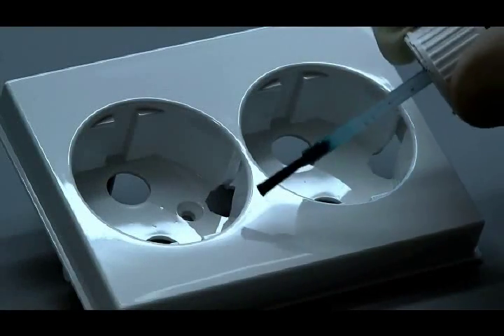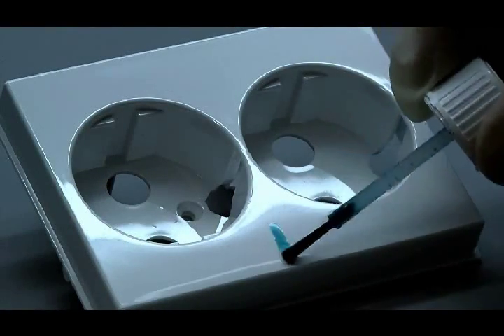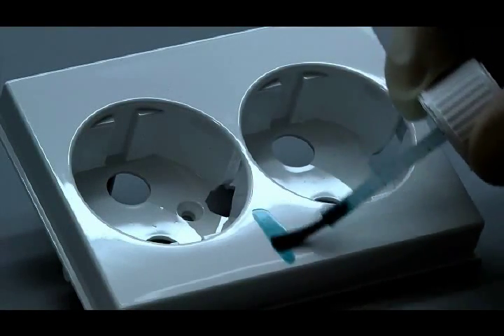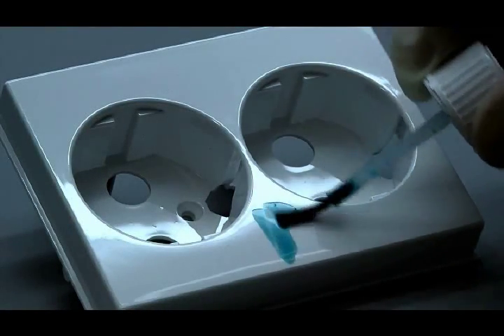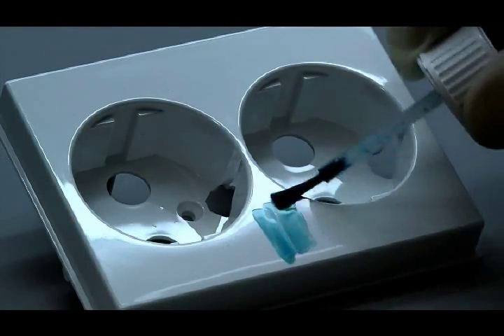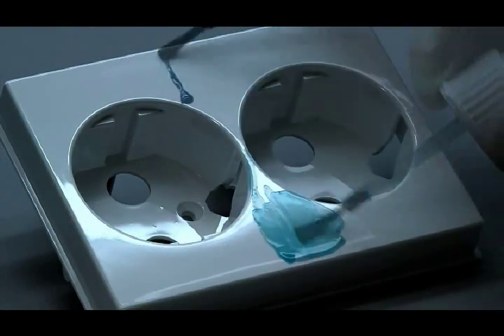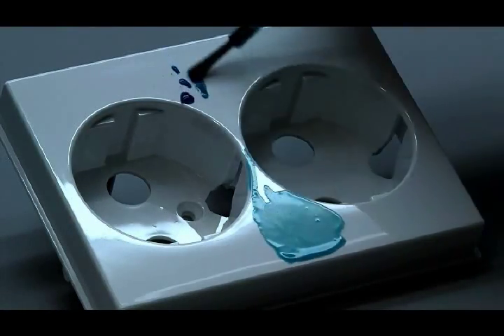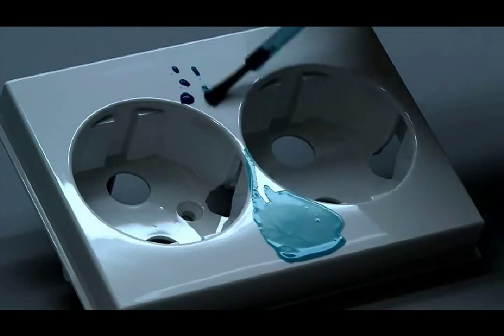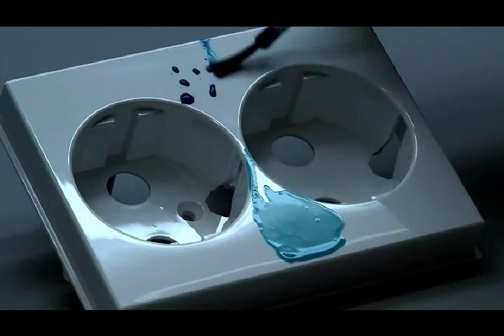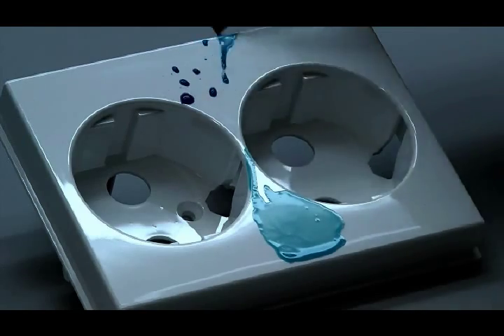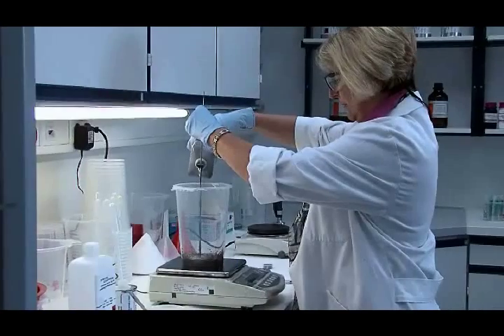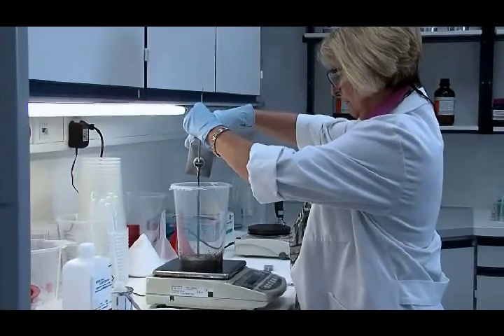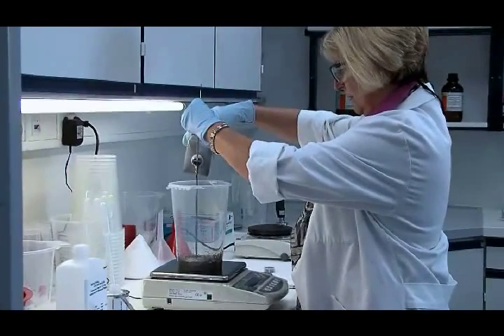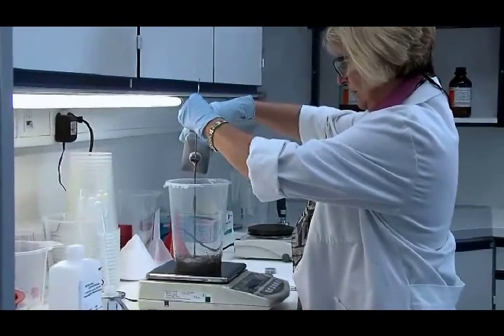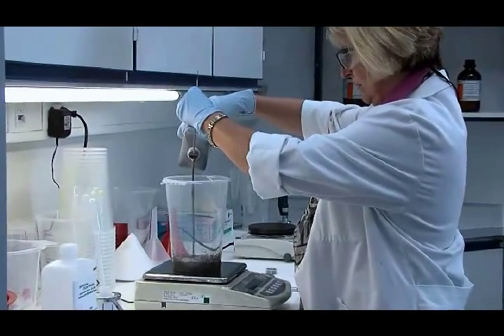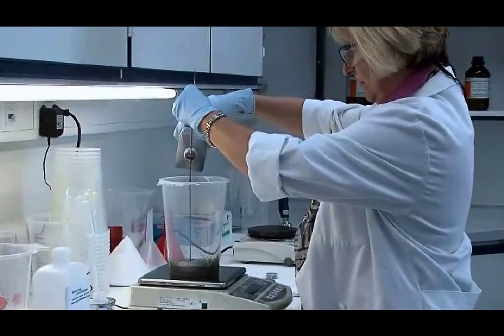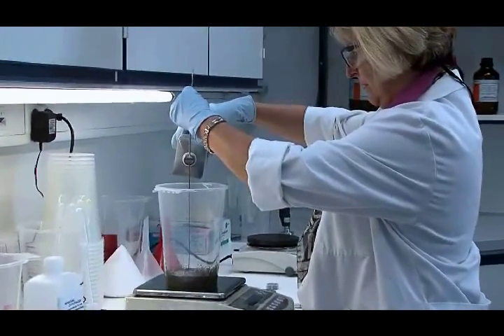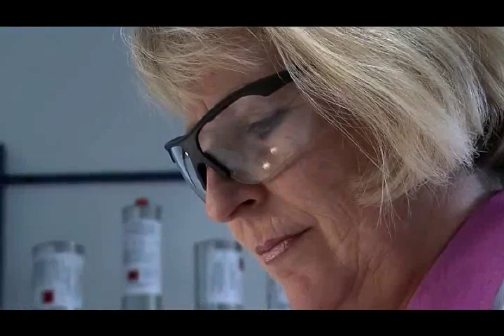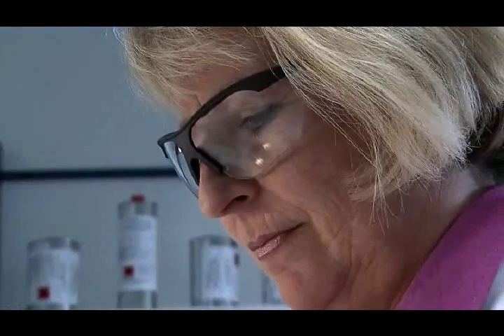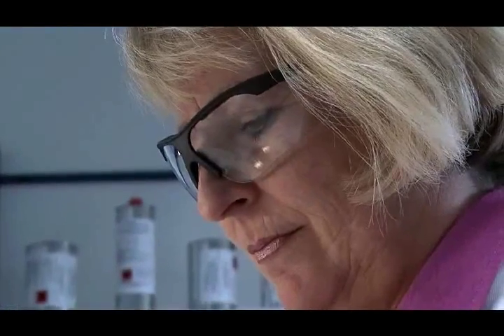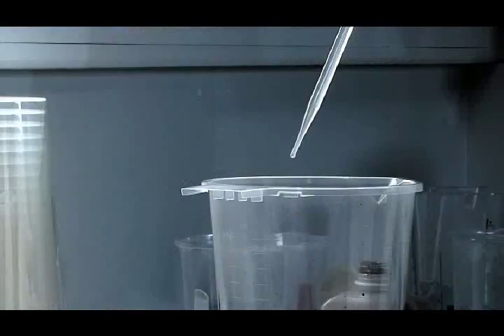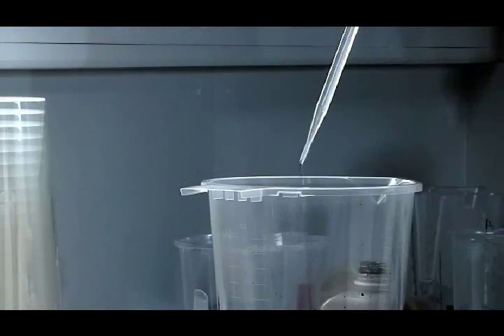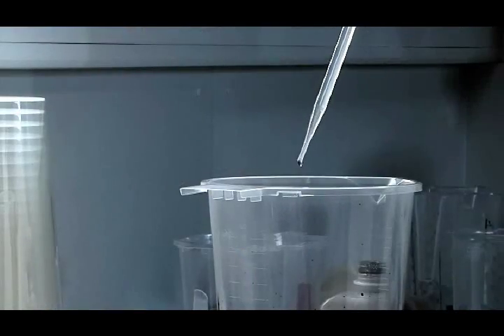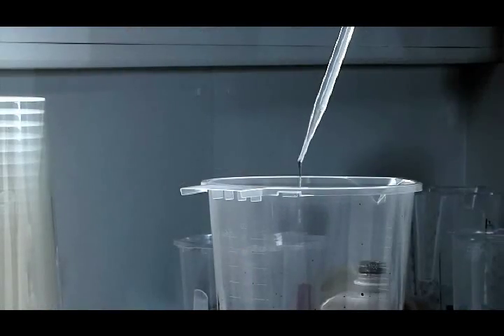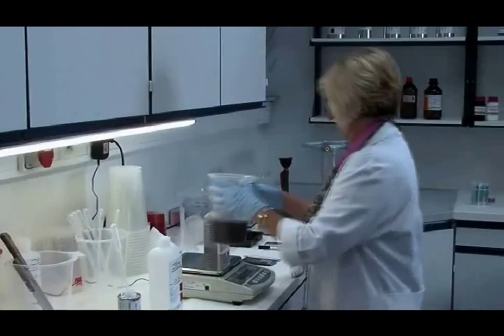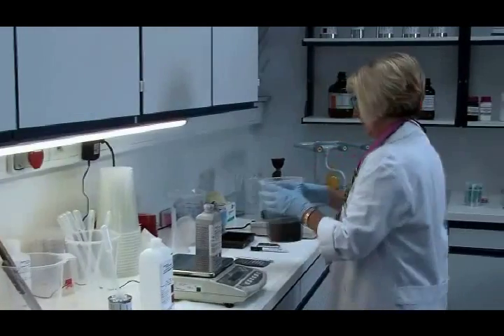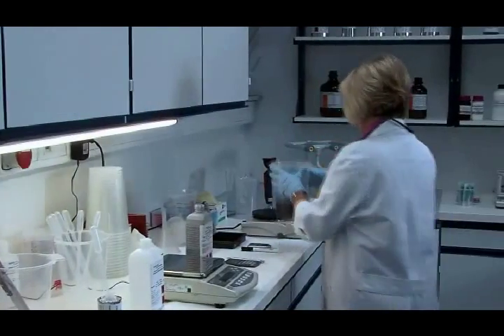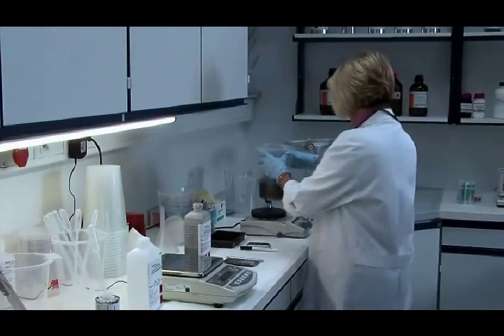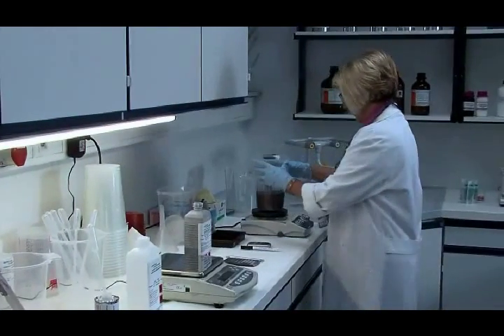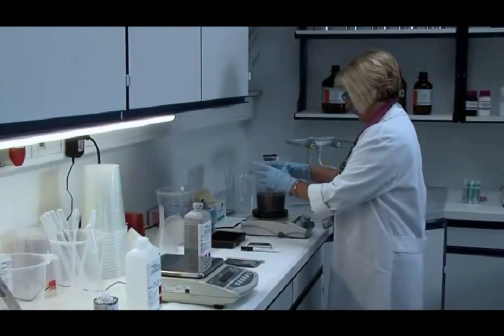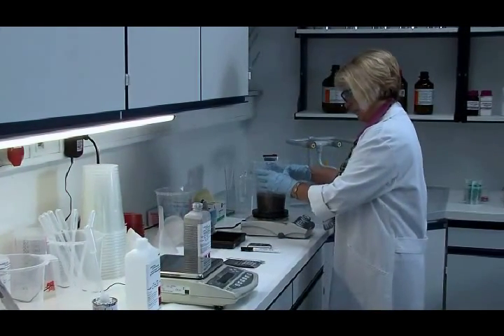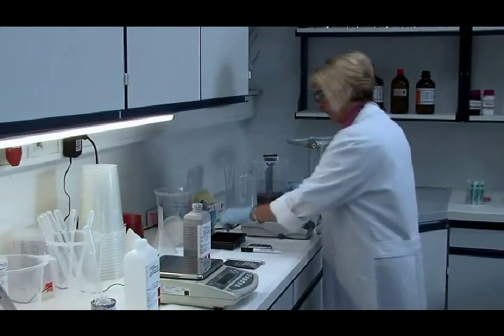A careful examination of the substrate characteristics is the first step in the workflow. The coating components are weighed and thoroughly mixed with a magnetic stirrer.